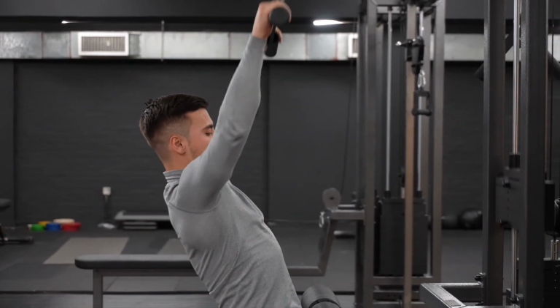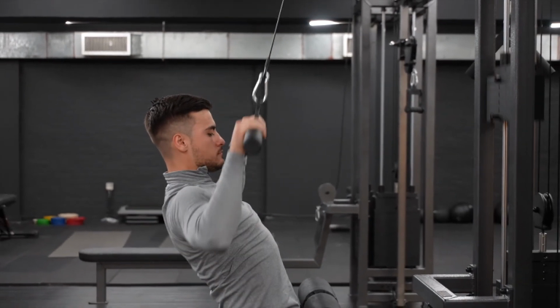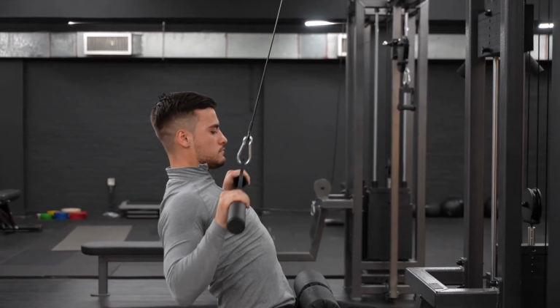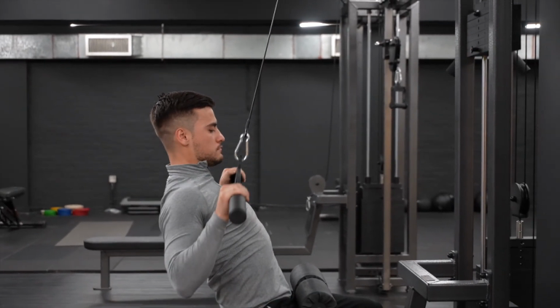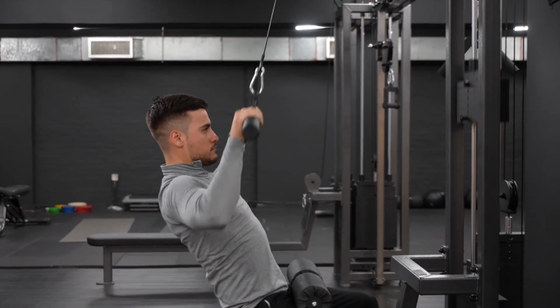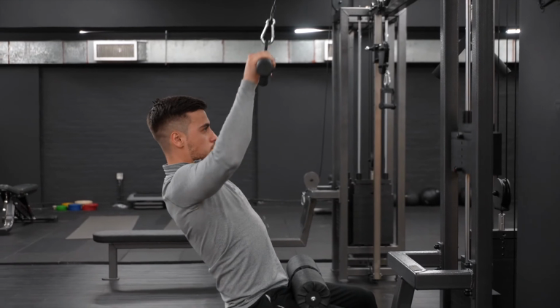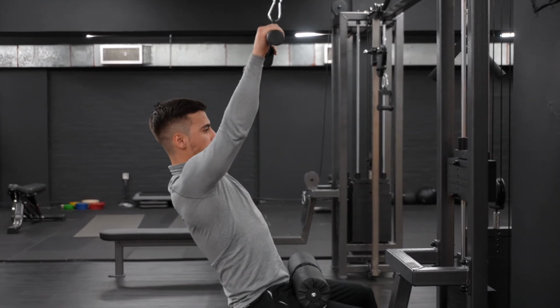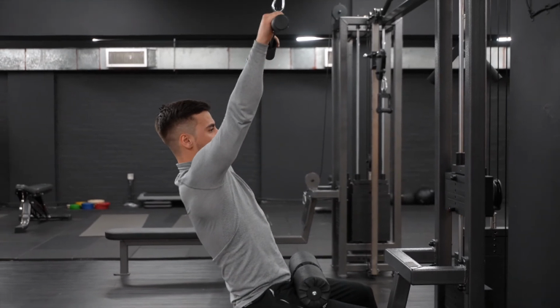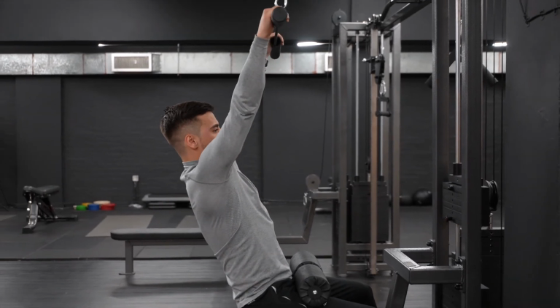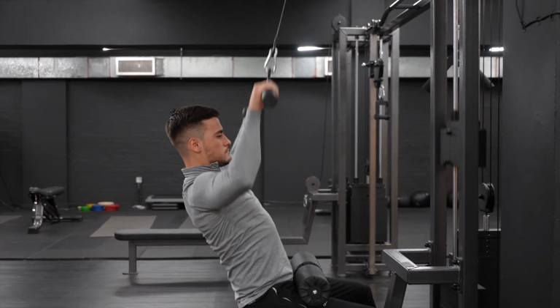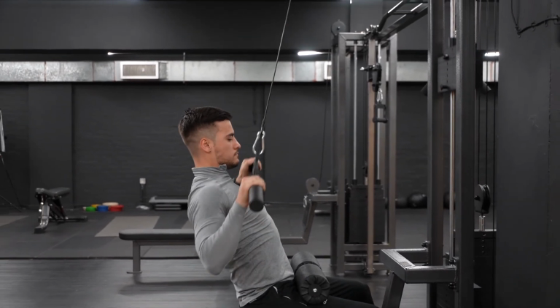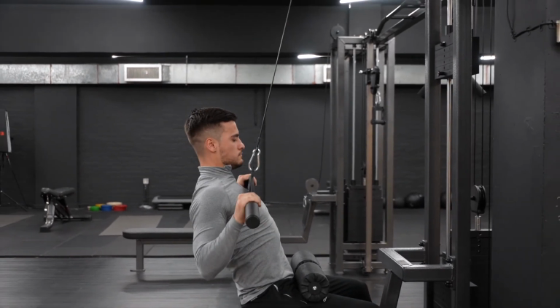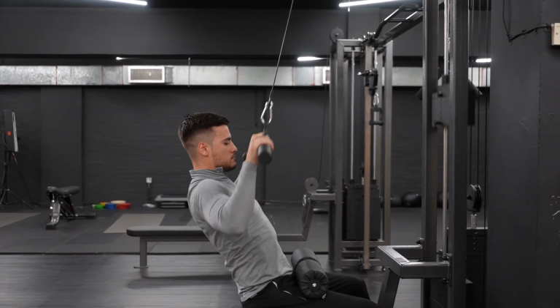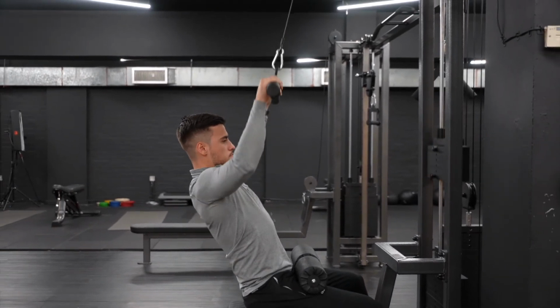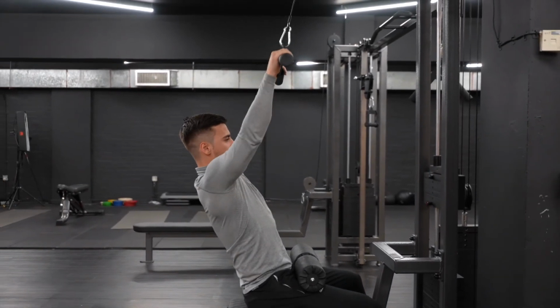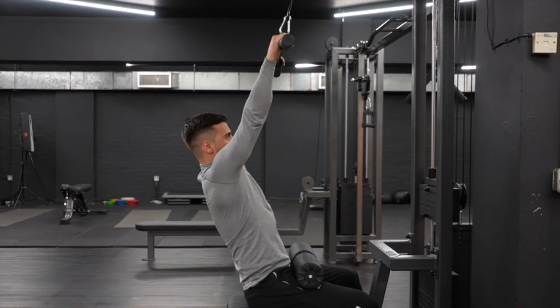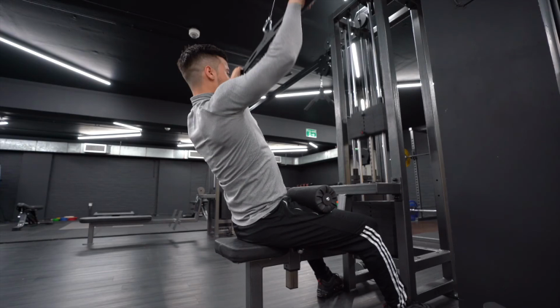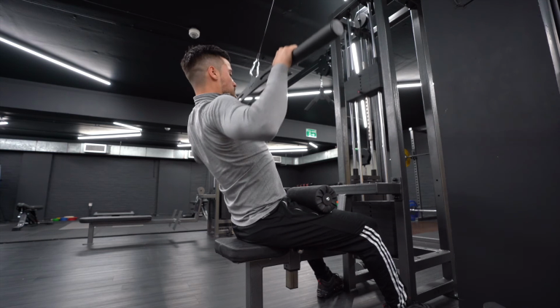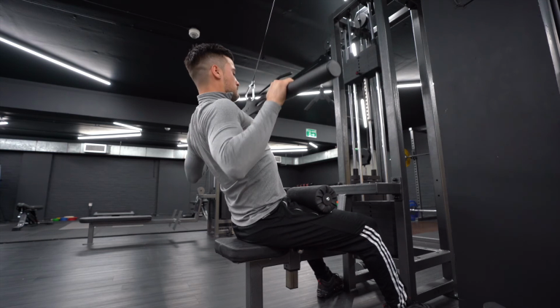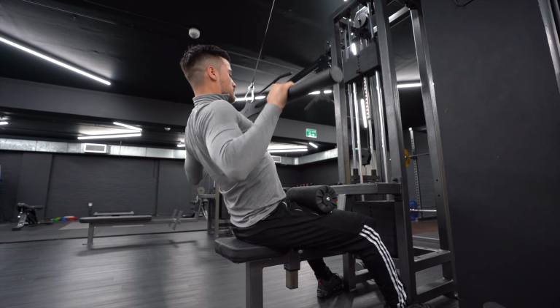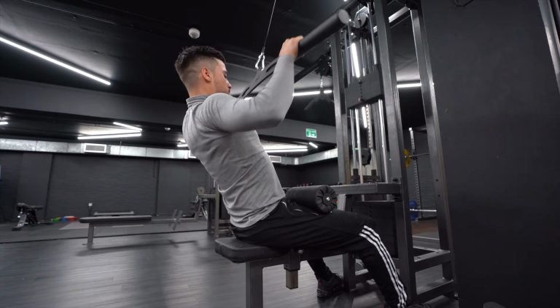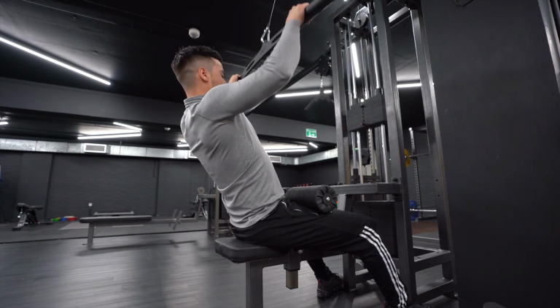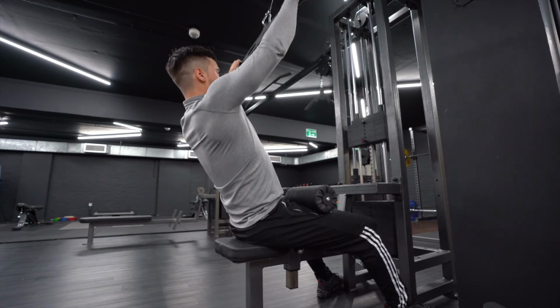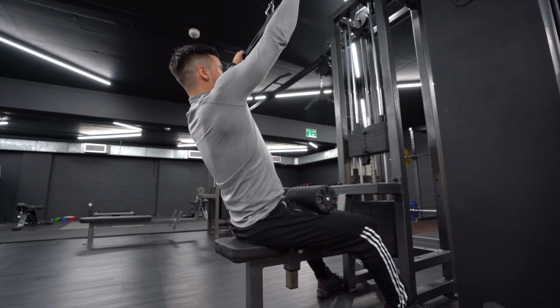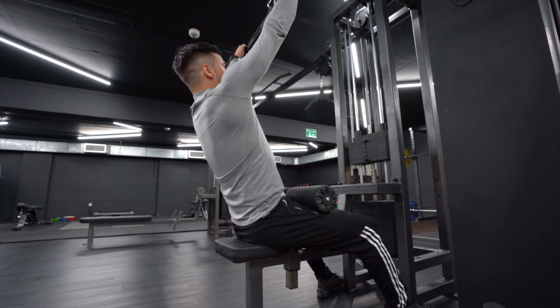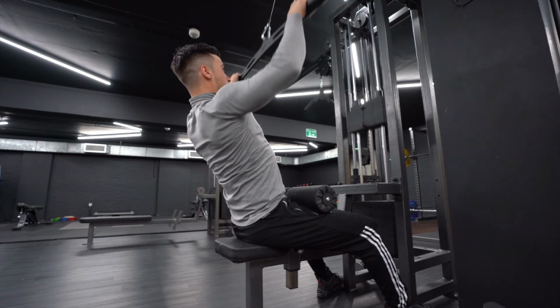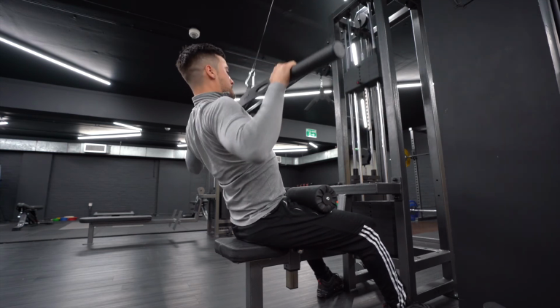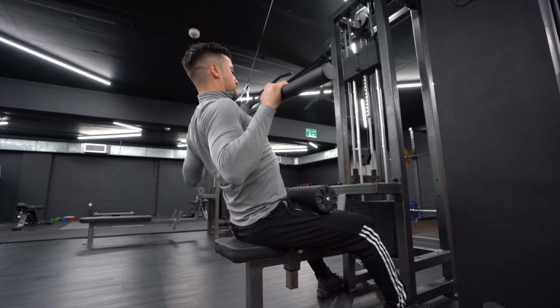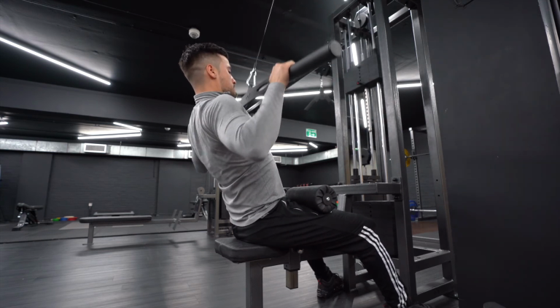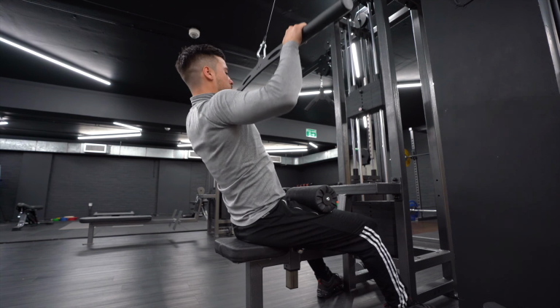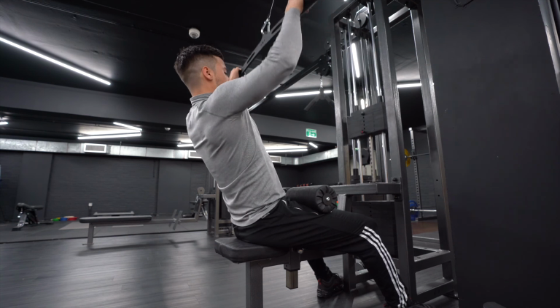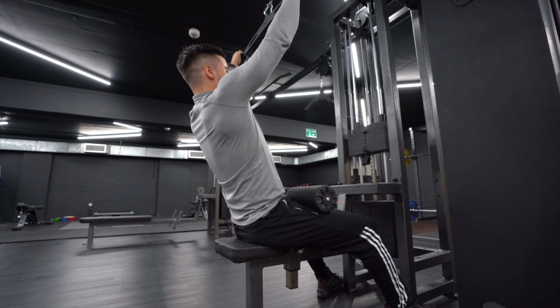Control the bar on the way back and fully extend your arms, feeling a good stretch in your back. Exhale on the way down and make sure you don't round your shoulders to finish the movement off at the bottom.